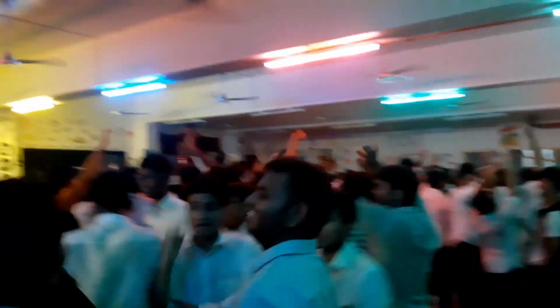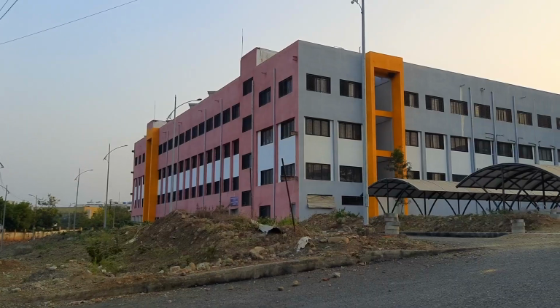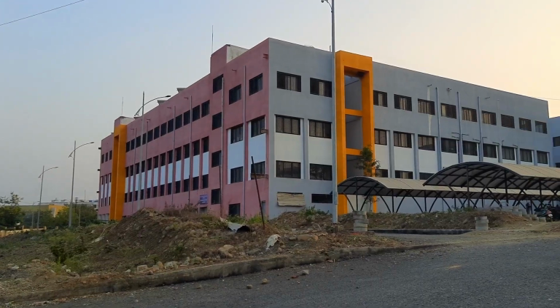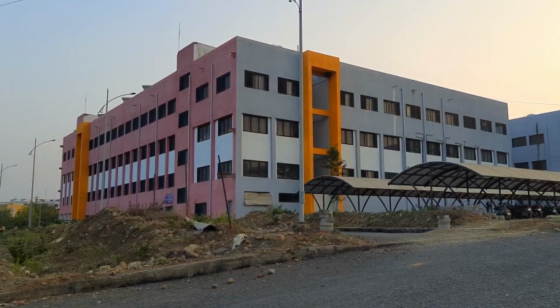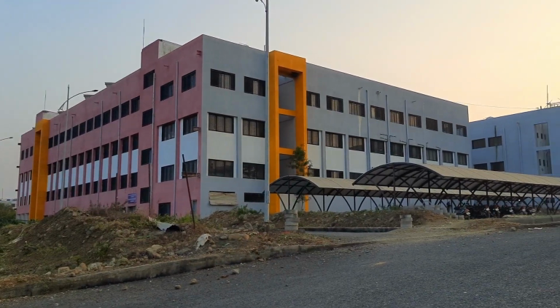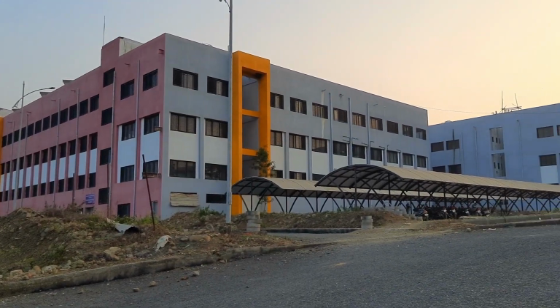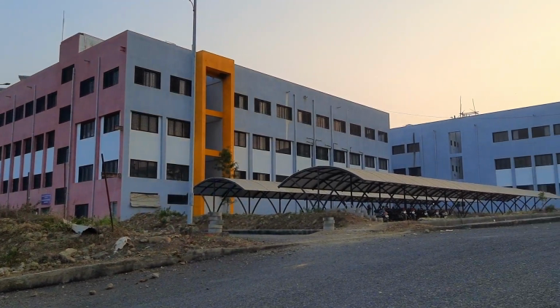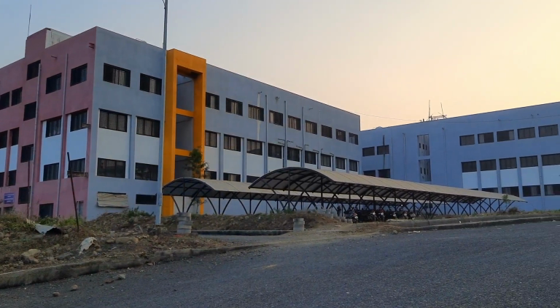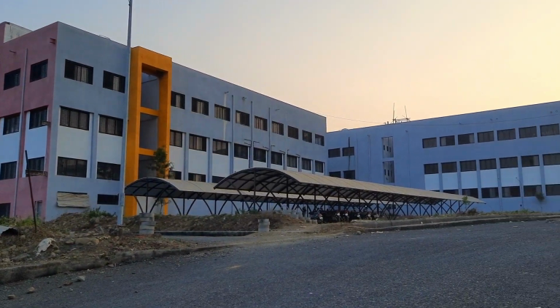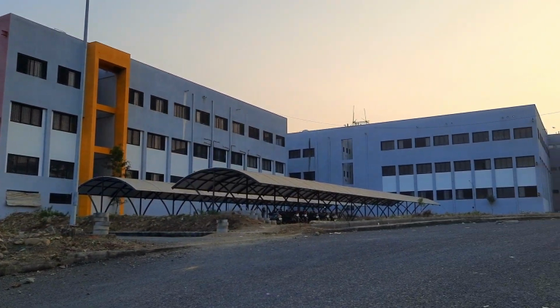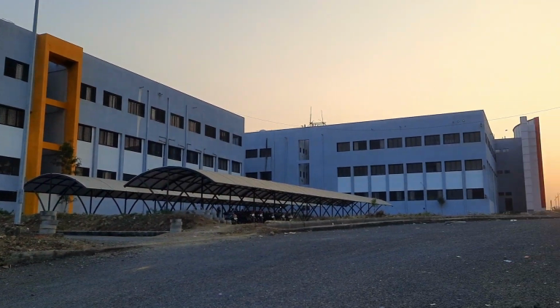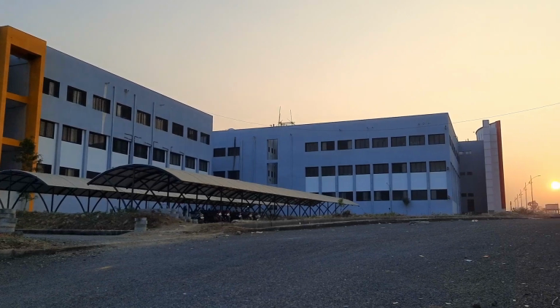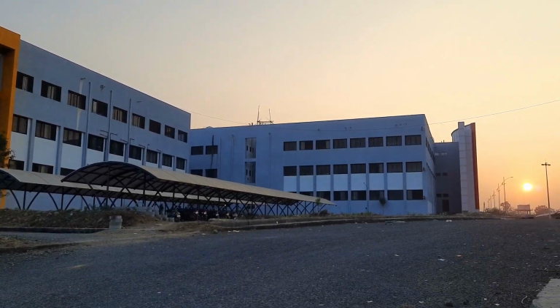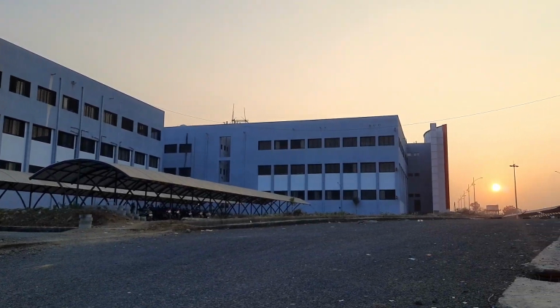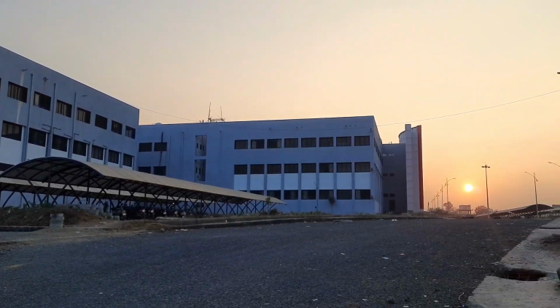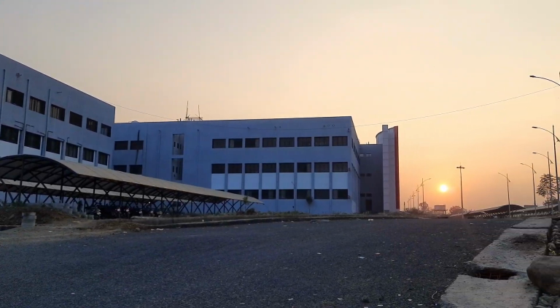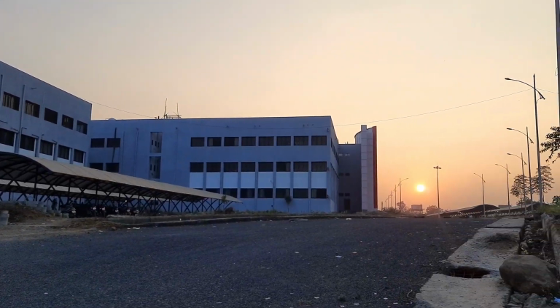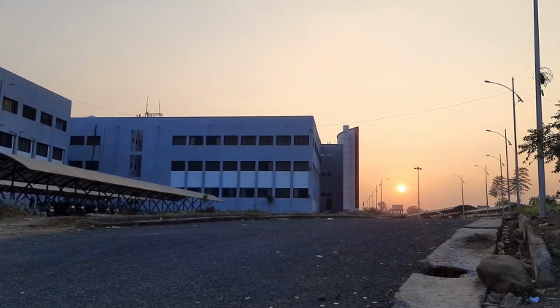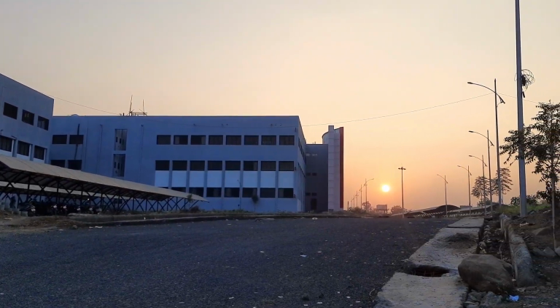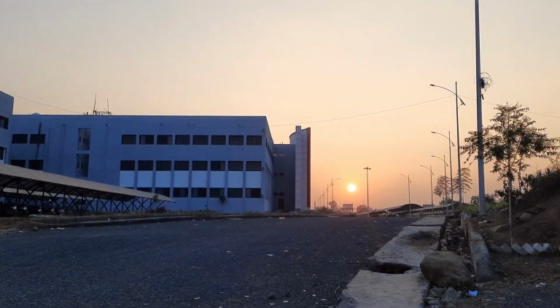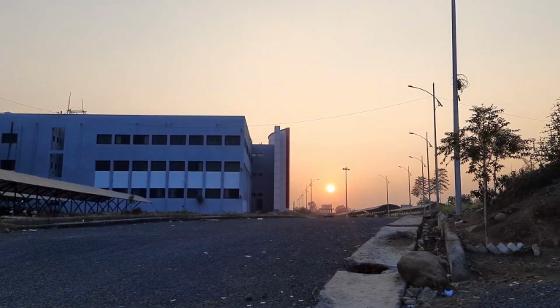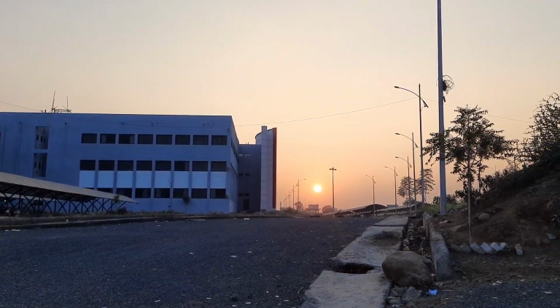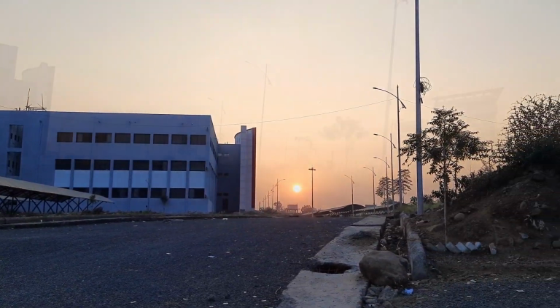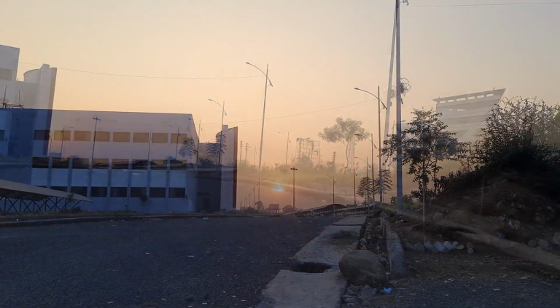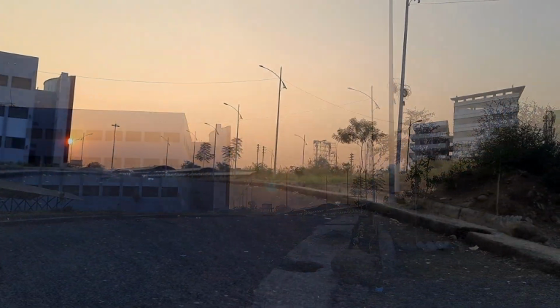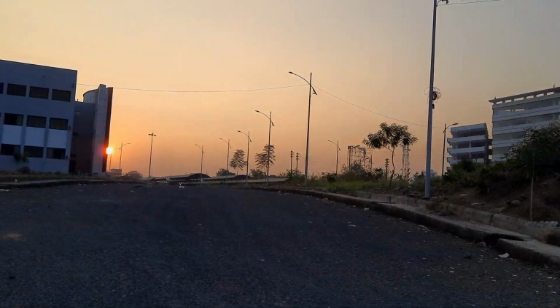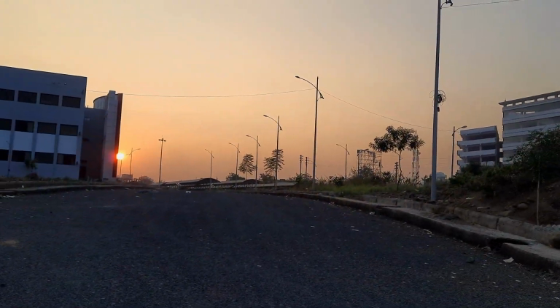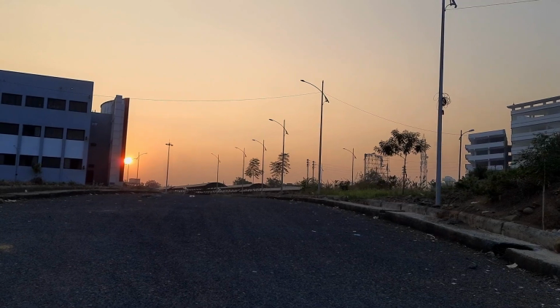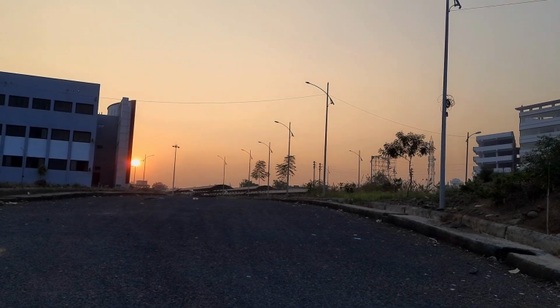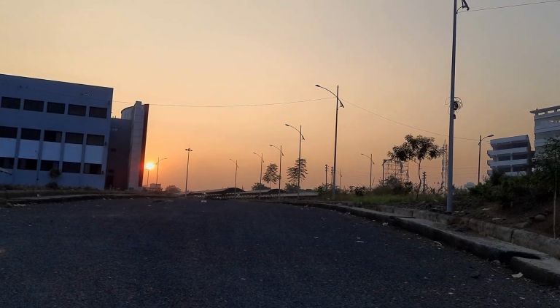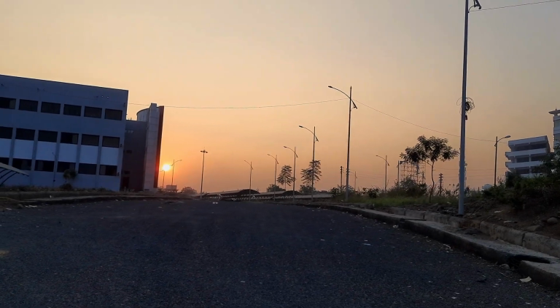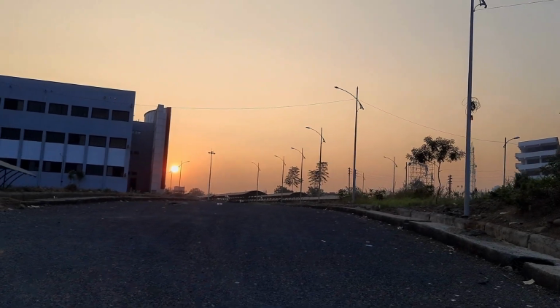For me, Nanded is a place where you will be attached to its natural beauty. As I mentioned about those sunrises, the sunsets are equally beautiful.